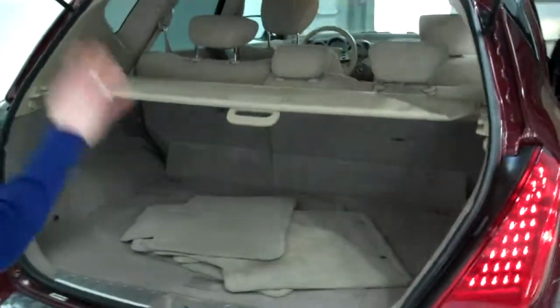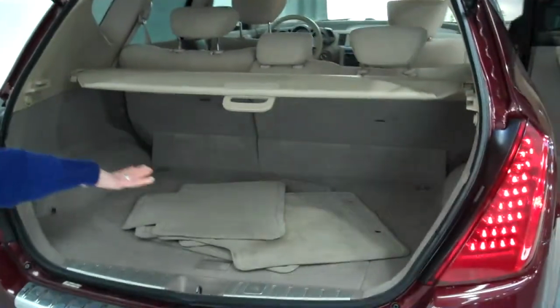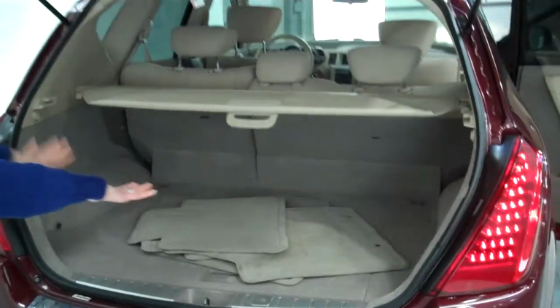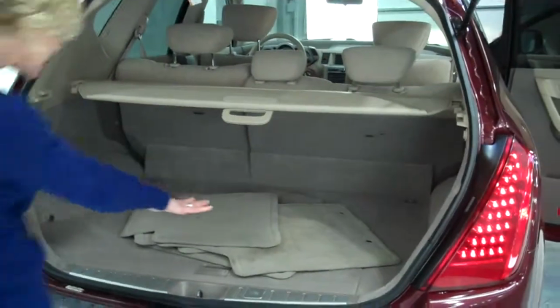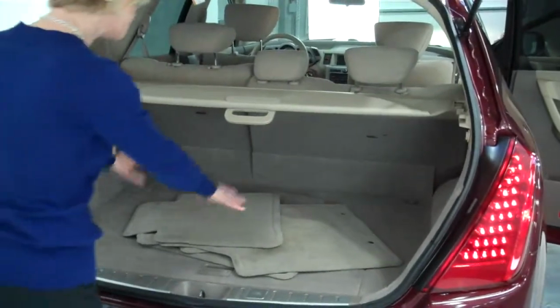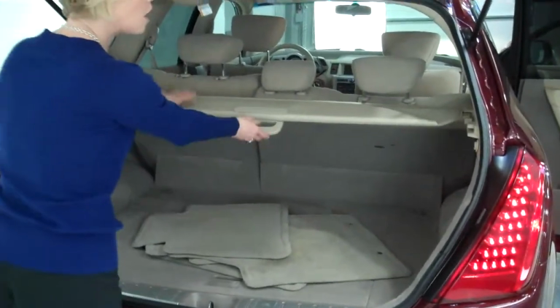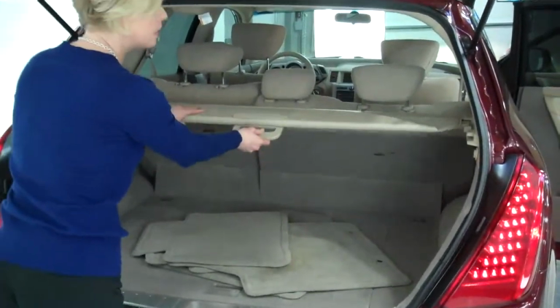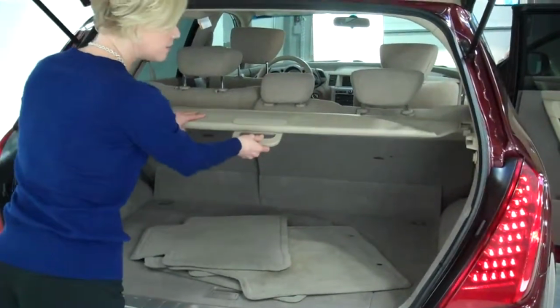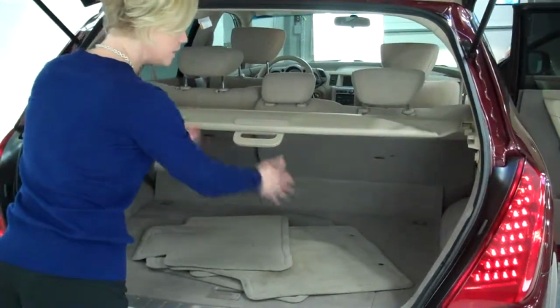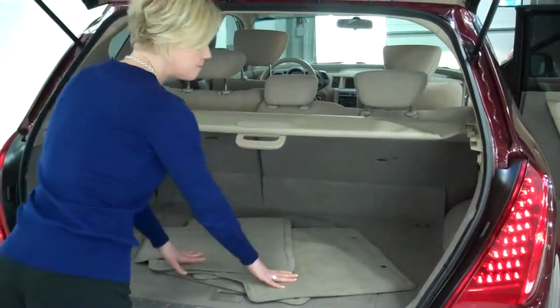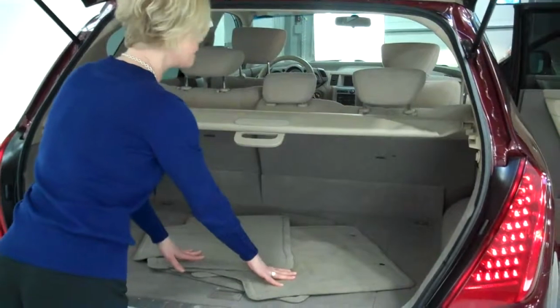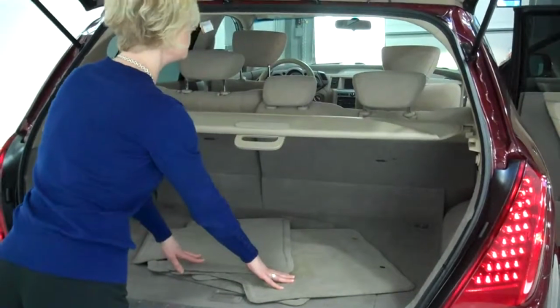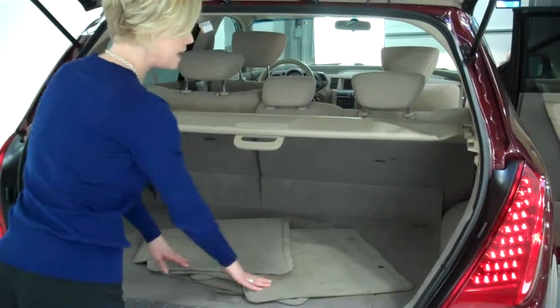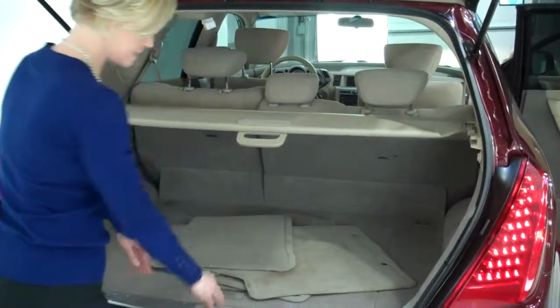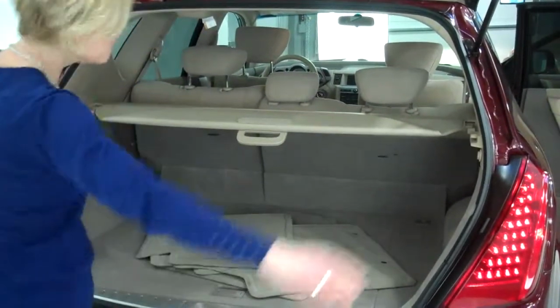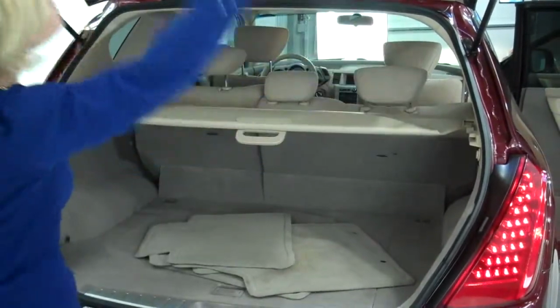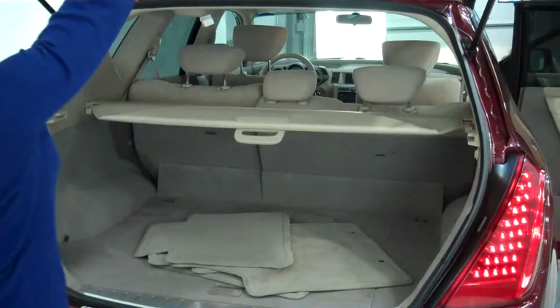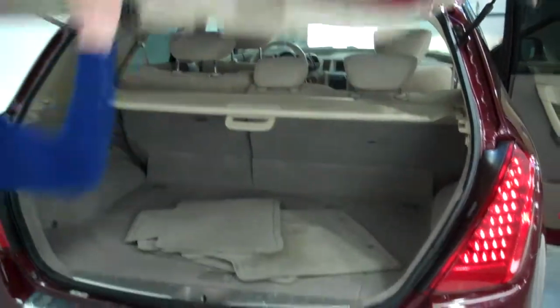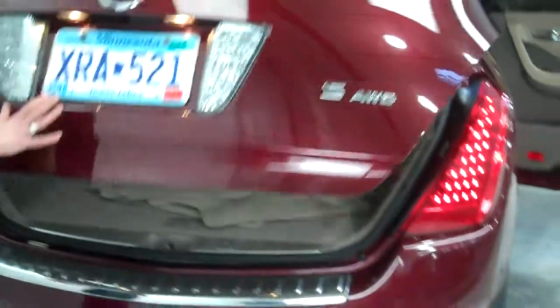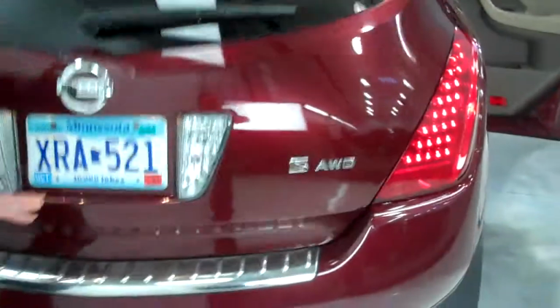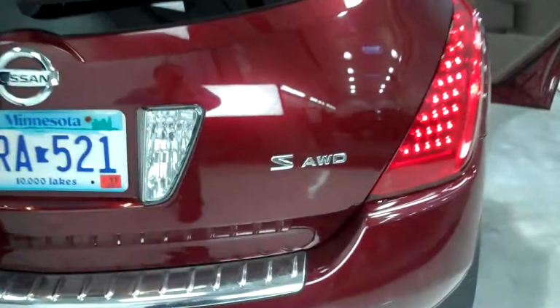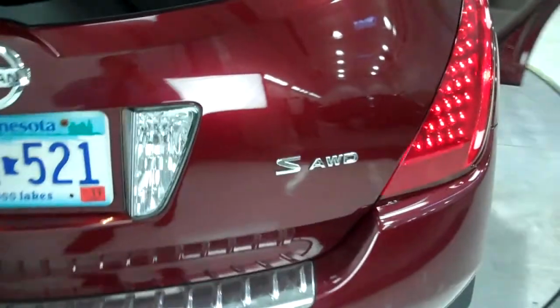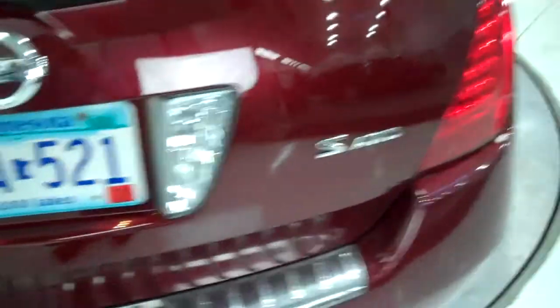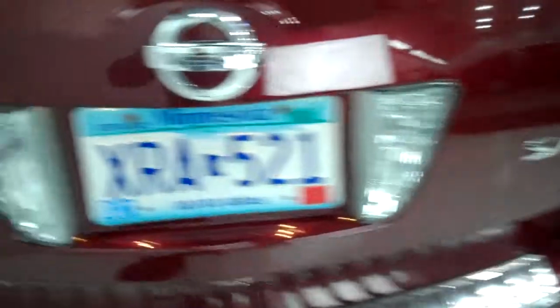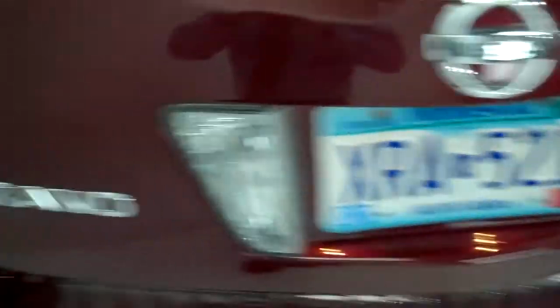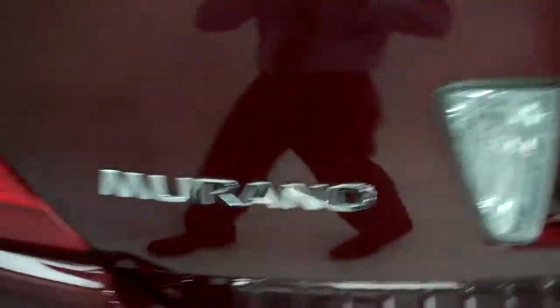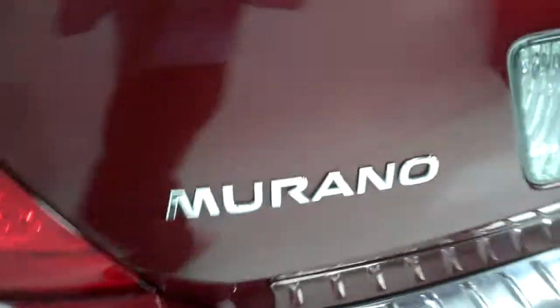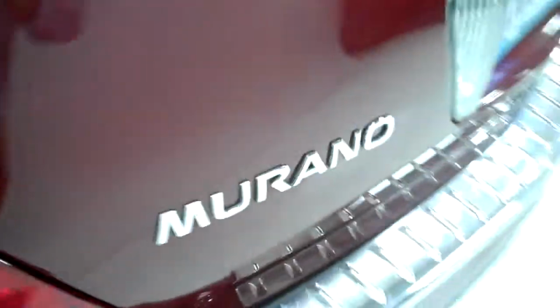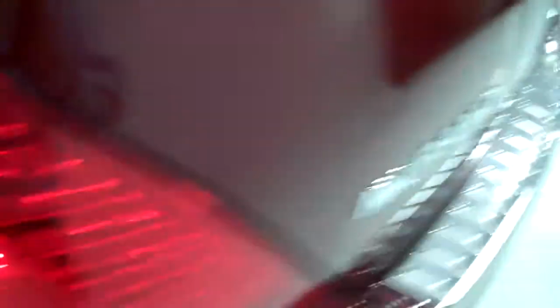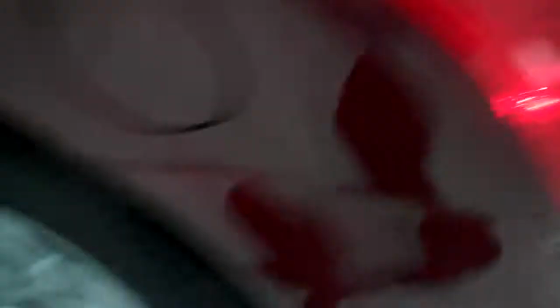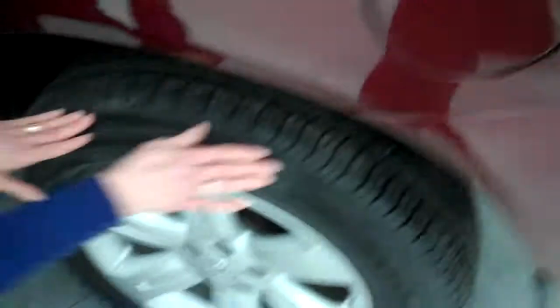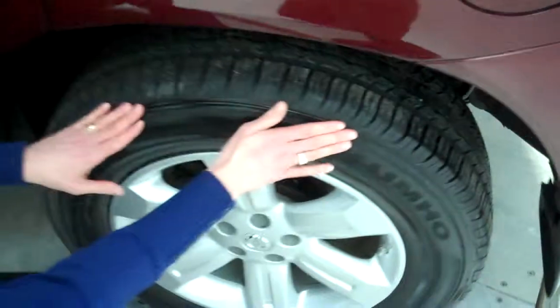We've got good cargo space here, a cargo area cover, and a full set of floor mats. It's a crossover vehicle, so it's really nice, and you get the added benefit of the all-wheel drive.